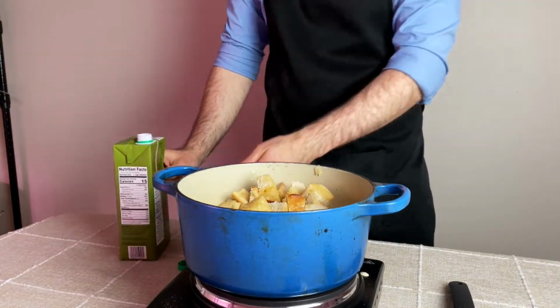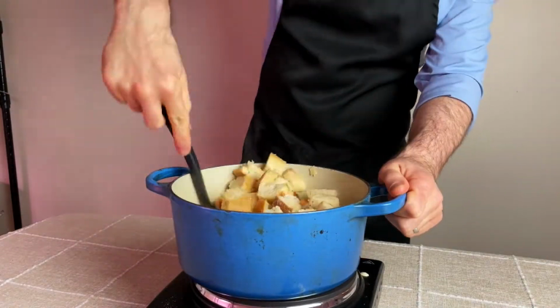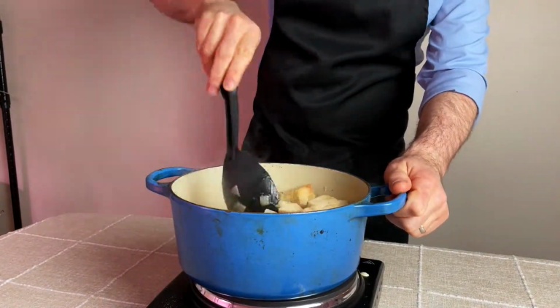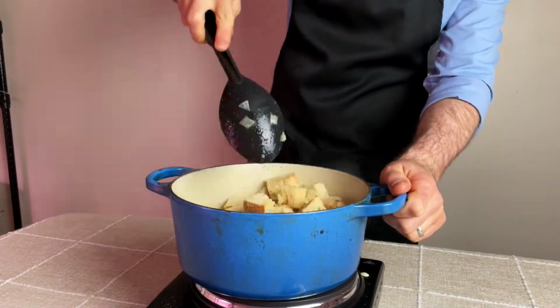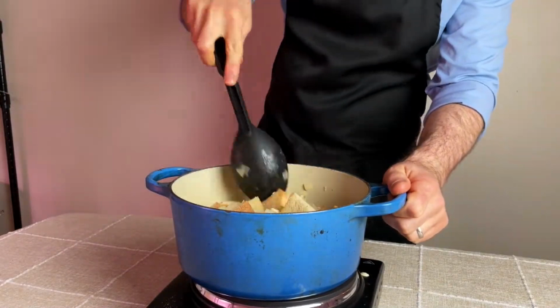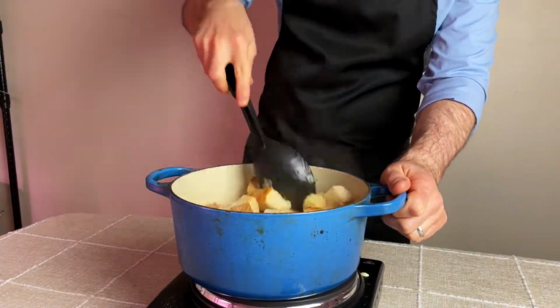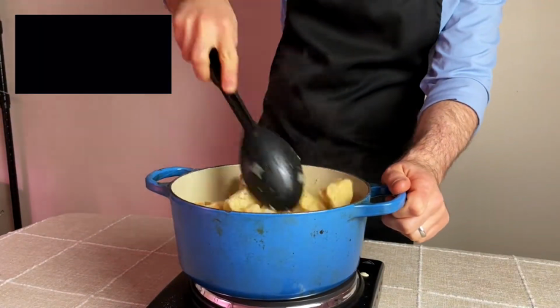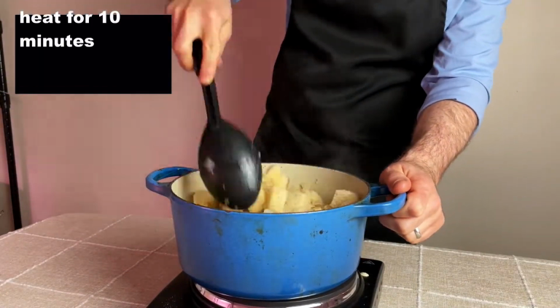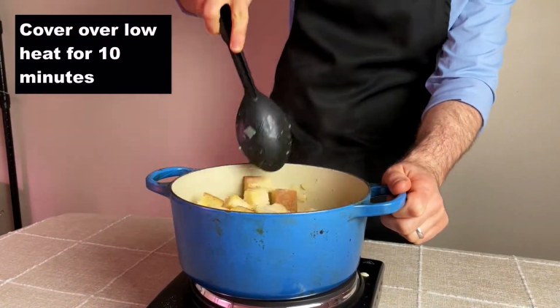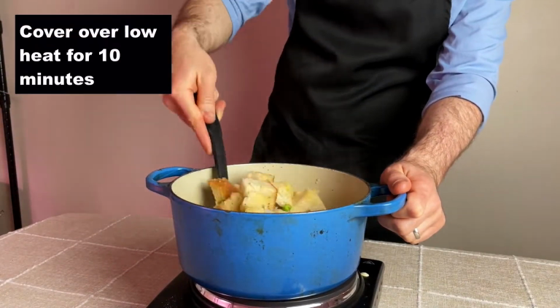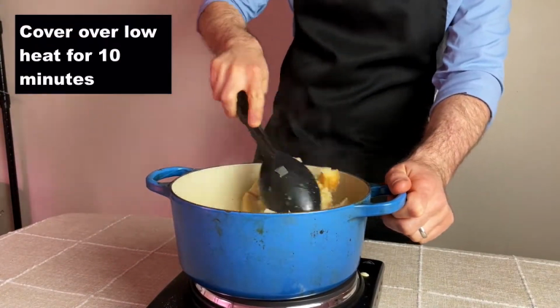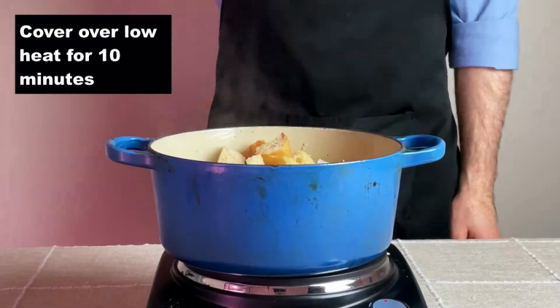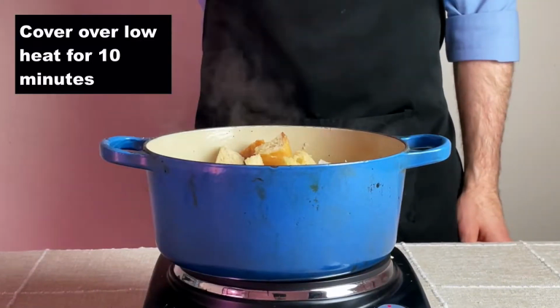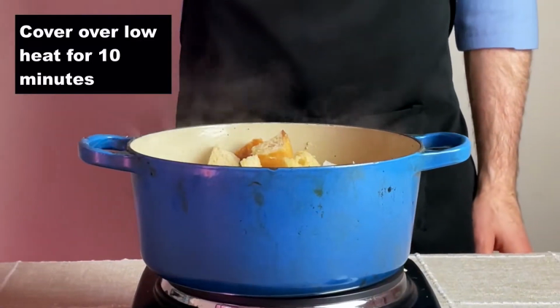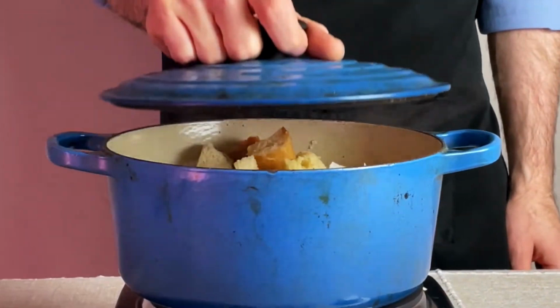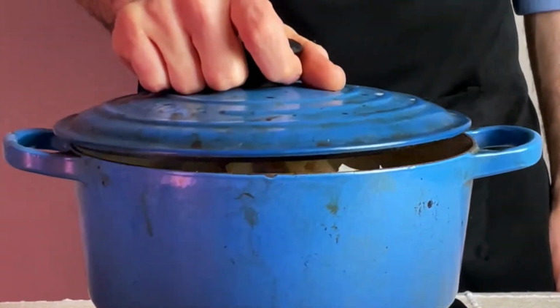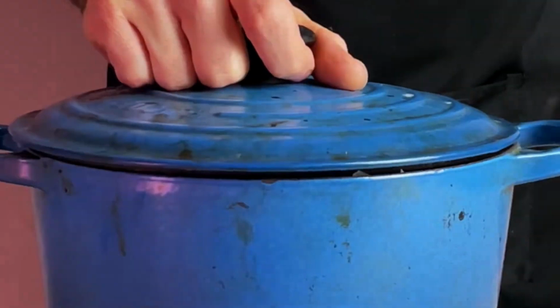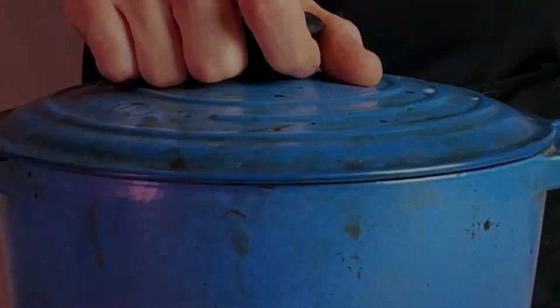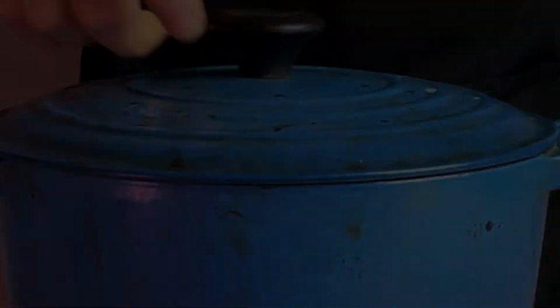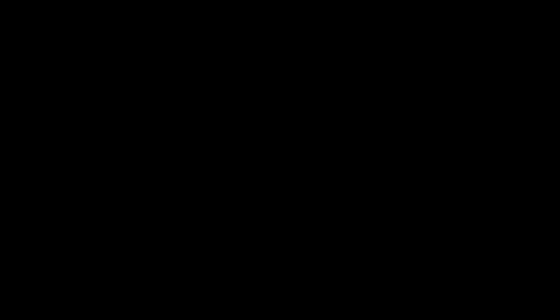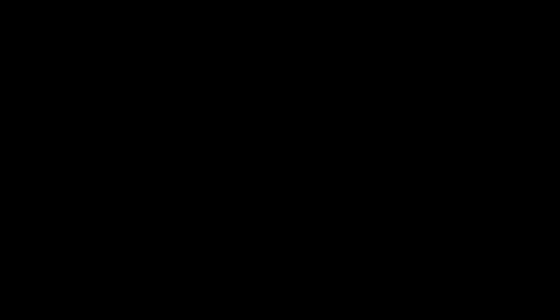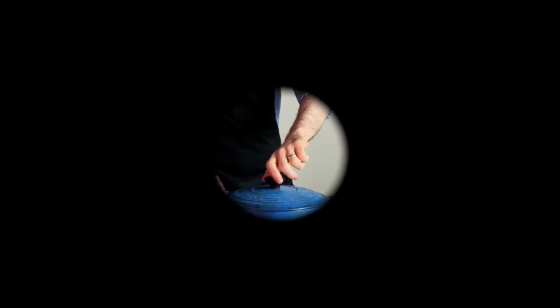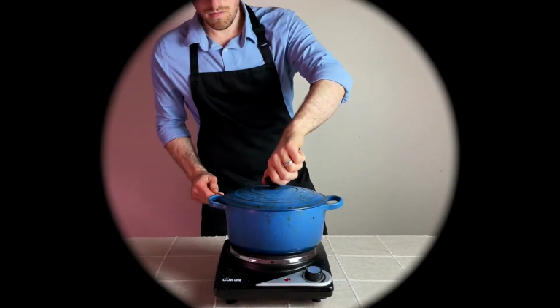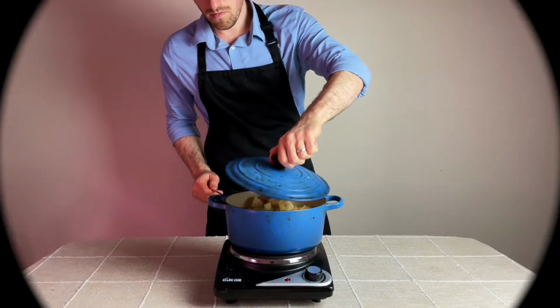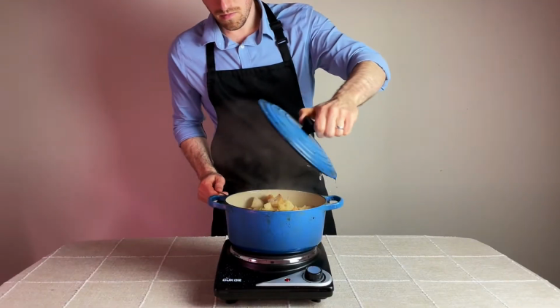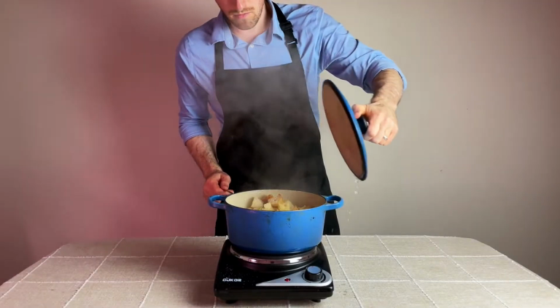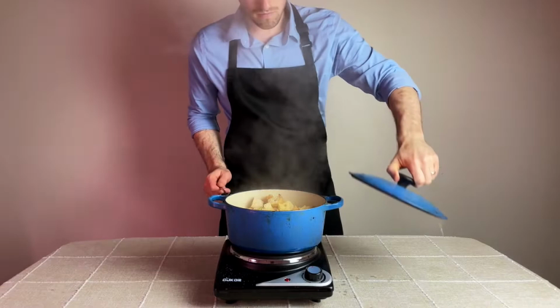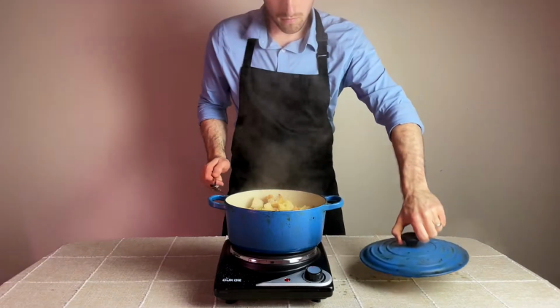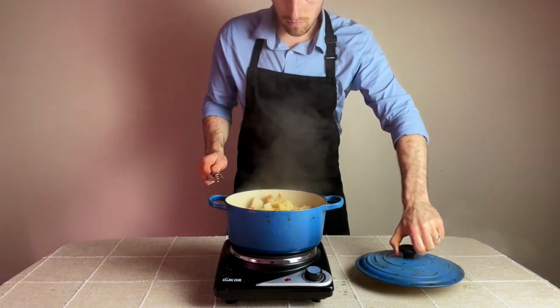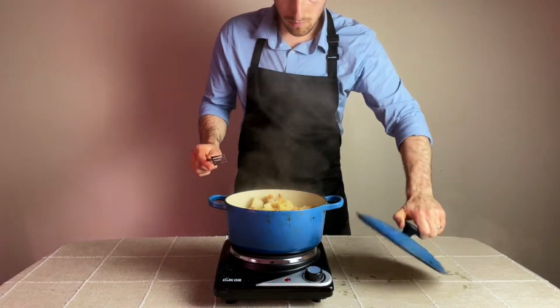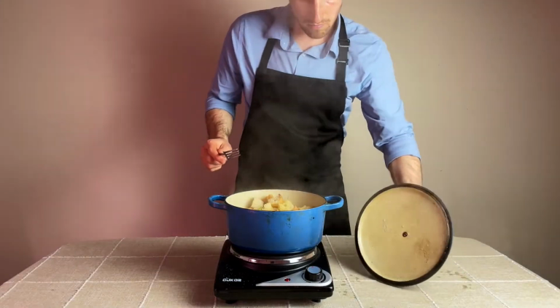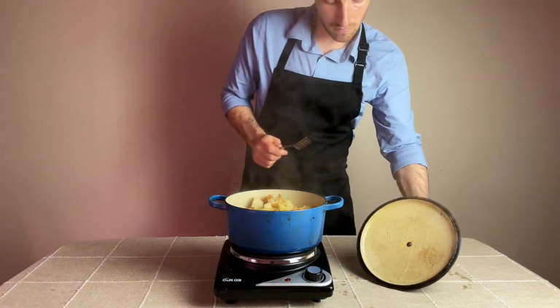Now let the flavors infuse into the bread by covering the pot and reducing the heat to low for about 10 minutes. After that time, you want to remove the cover and give the stuffing a try.